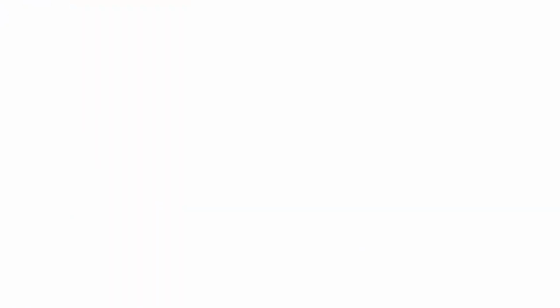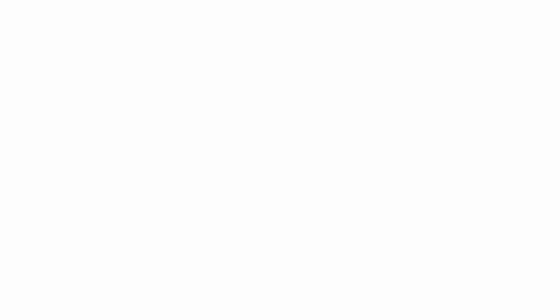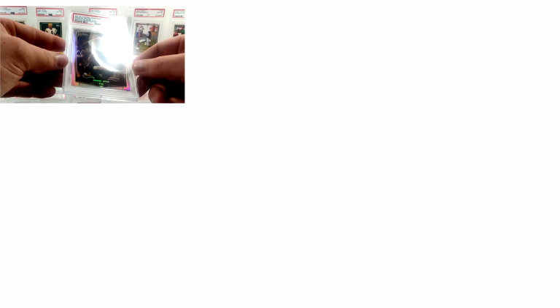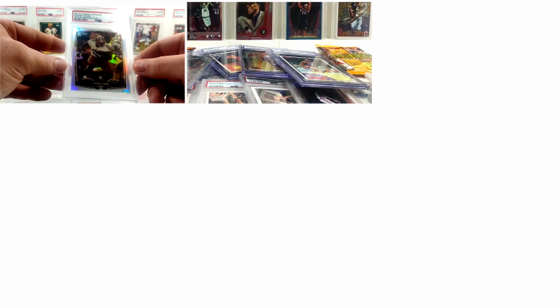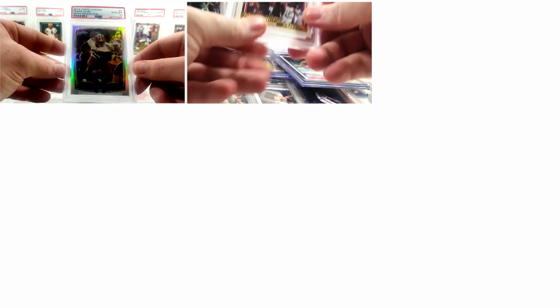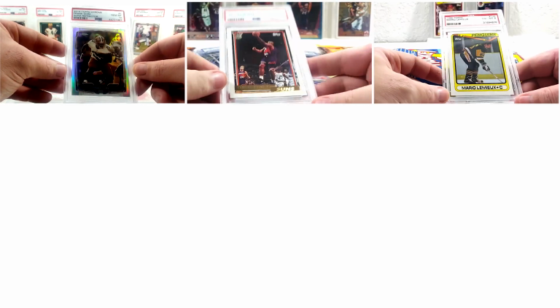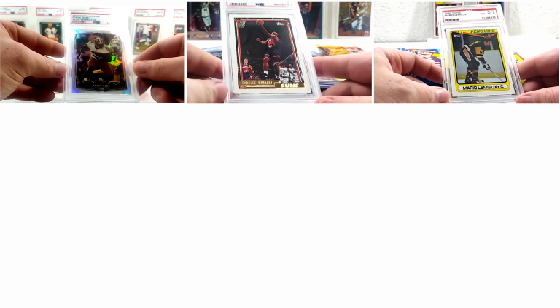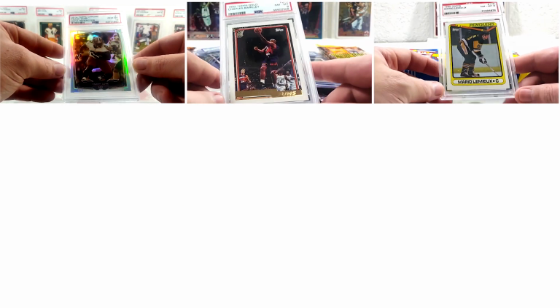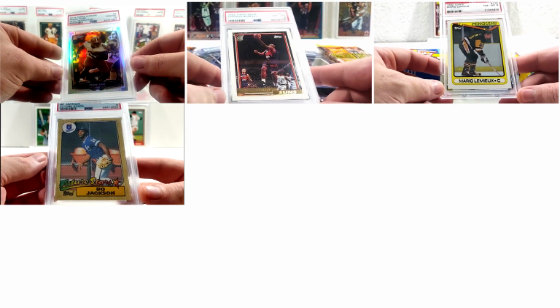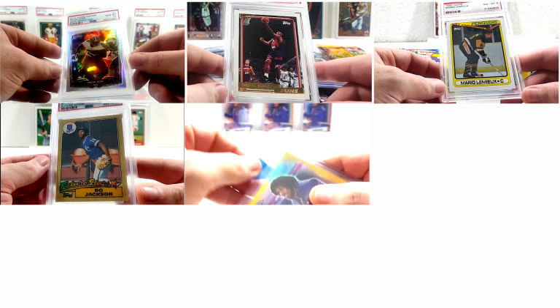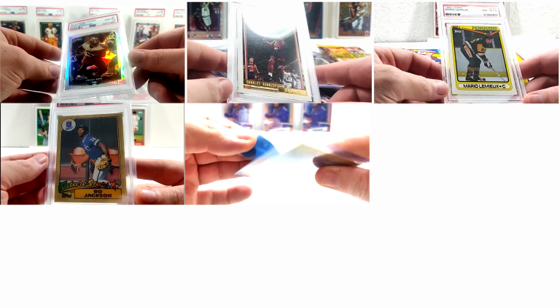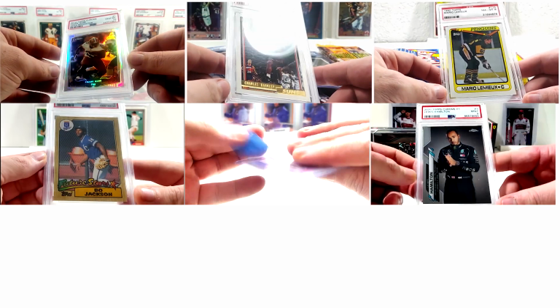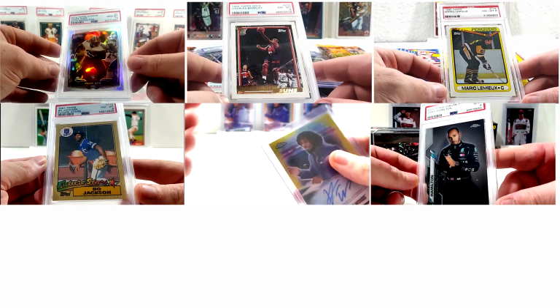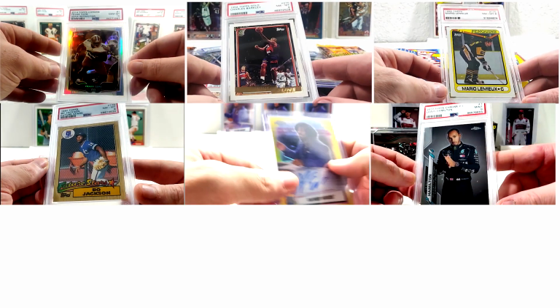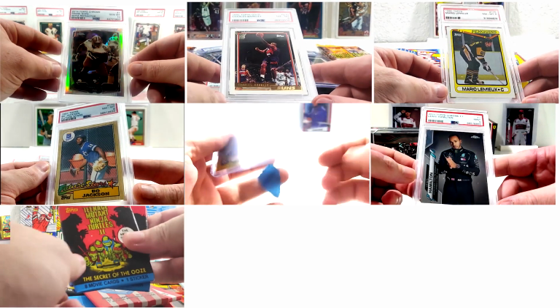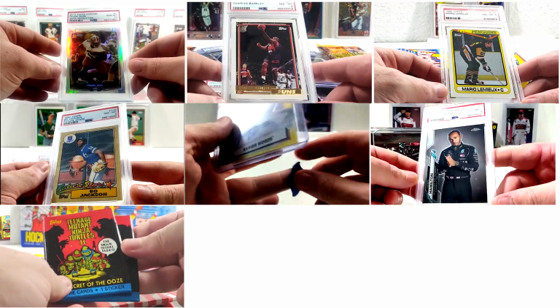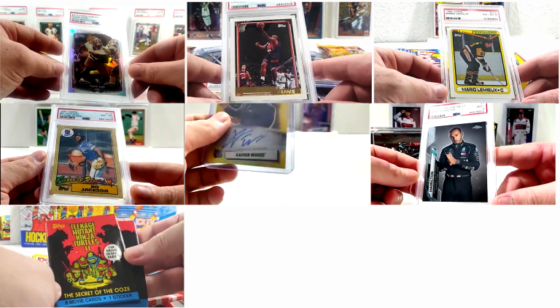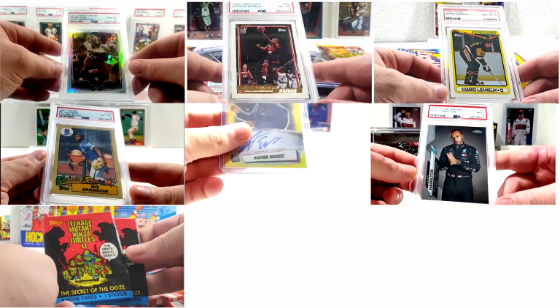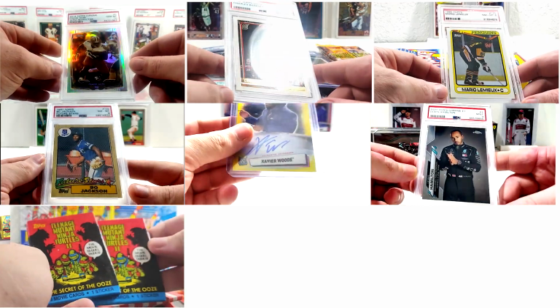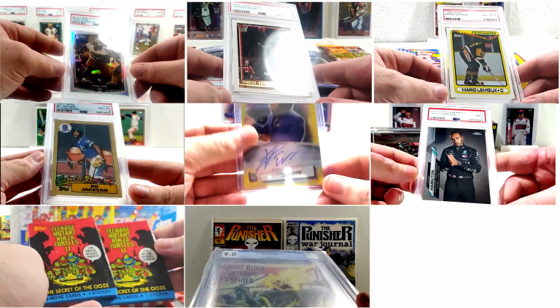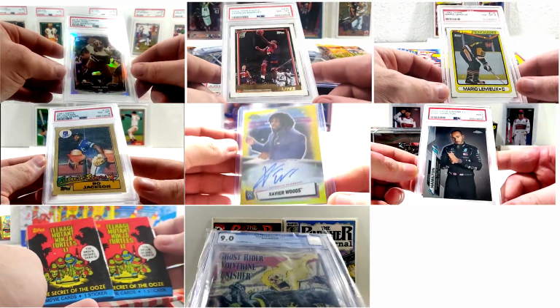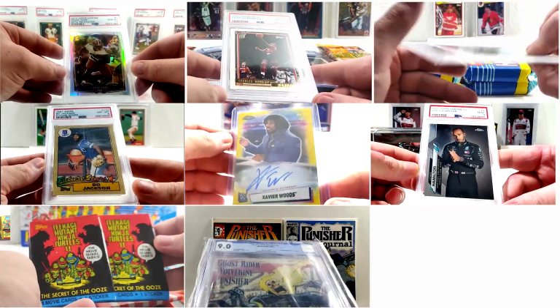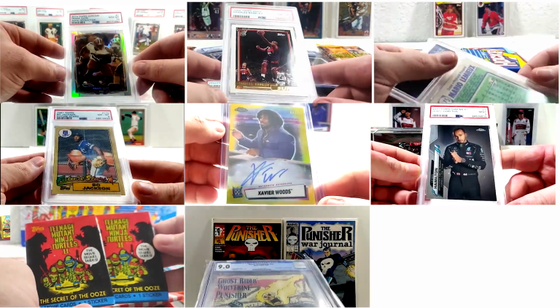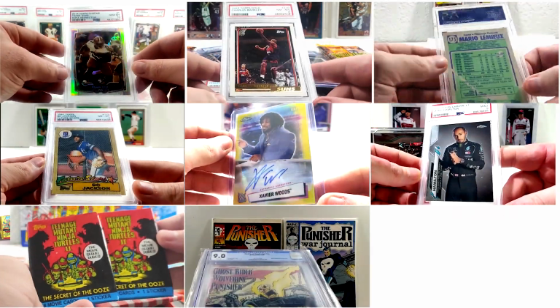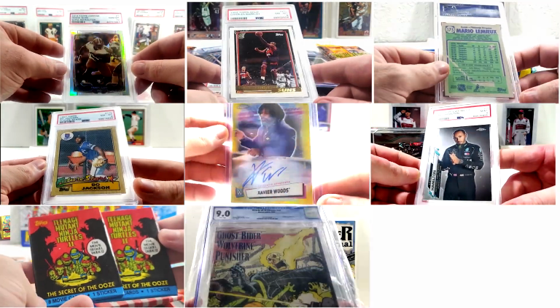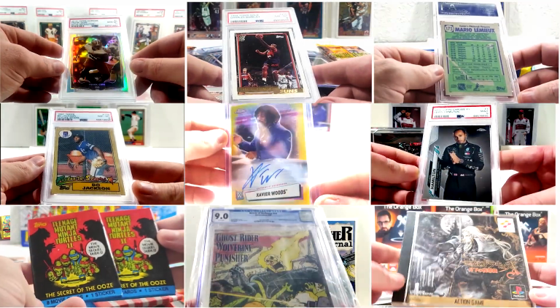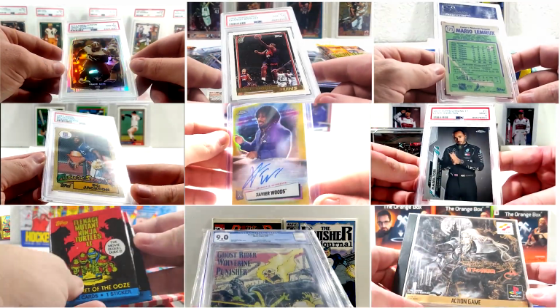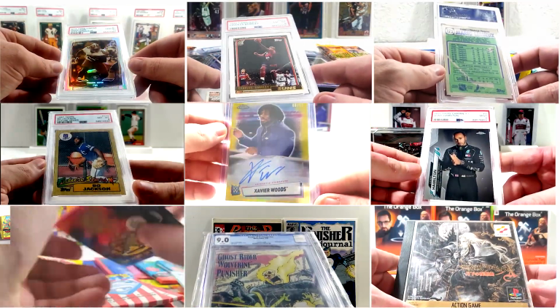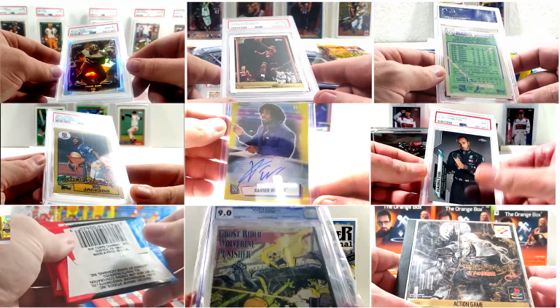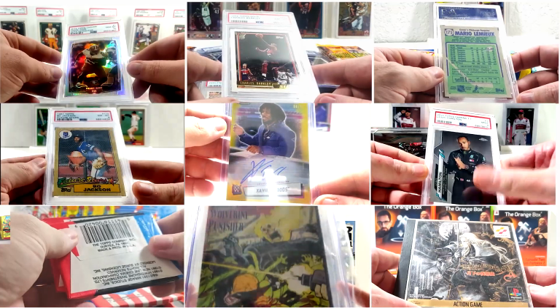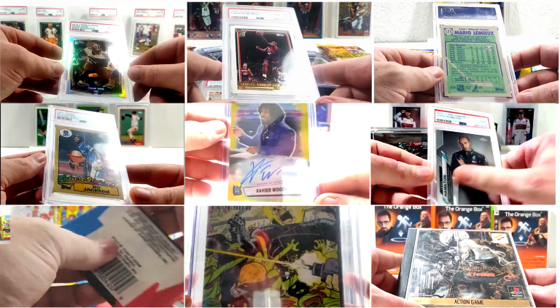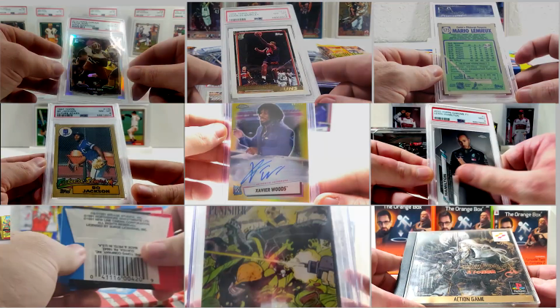These include football, basketball, hockey, baseball, wrestling, Formula One, non-sport related stuff, comics, movies, music, and video games. Let's see what we got this episode.